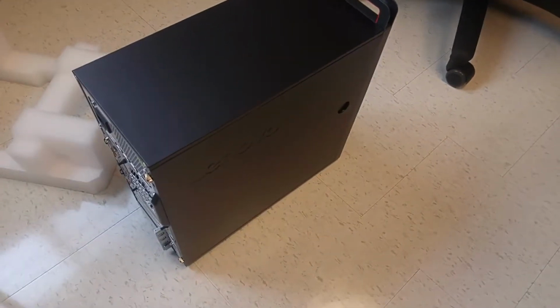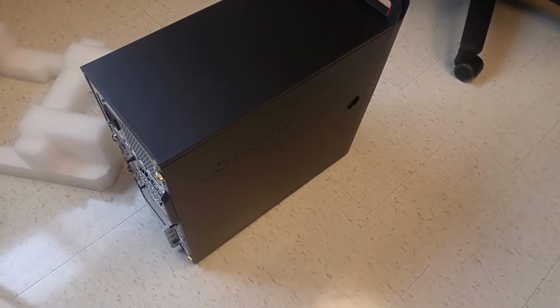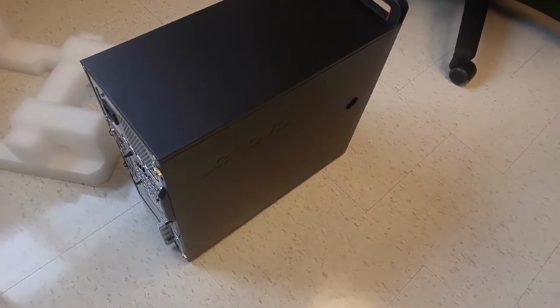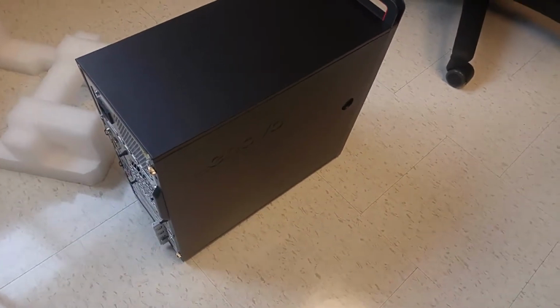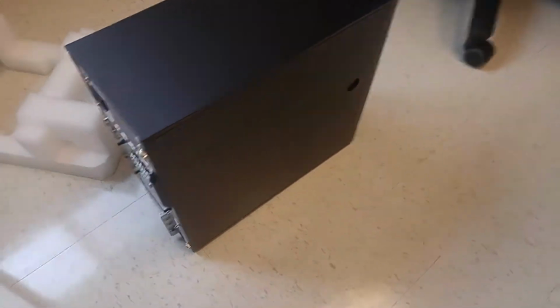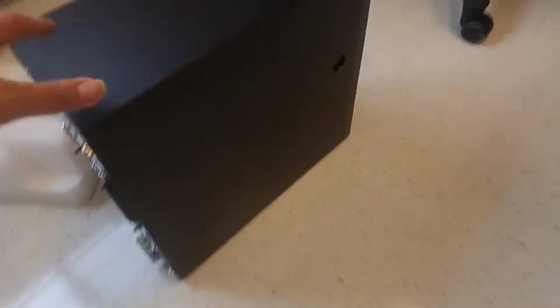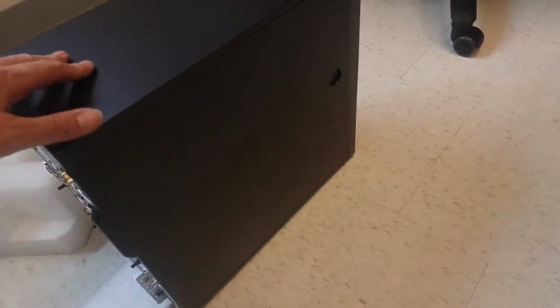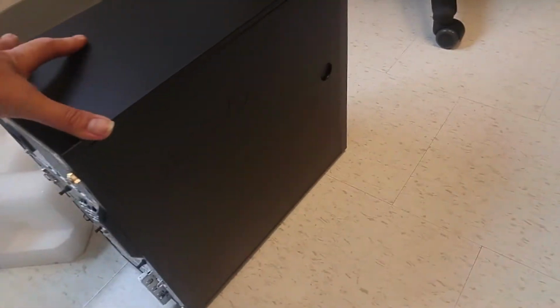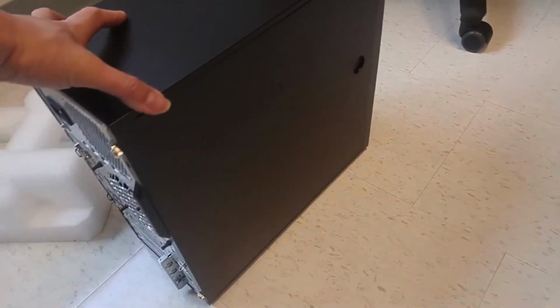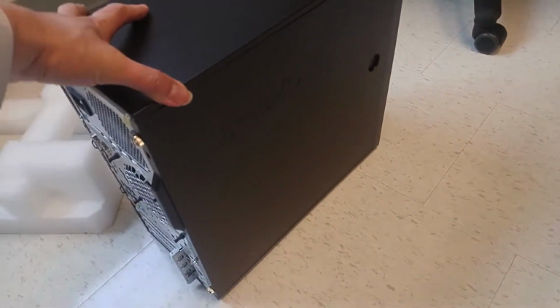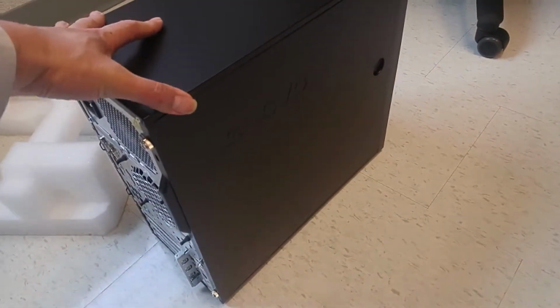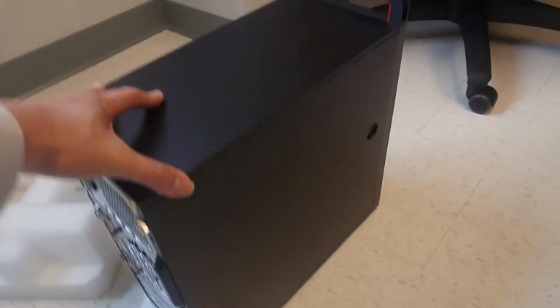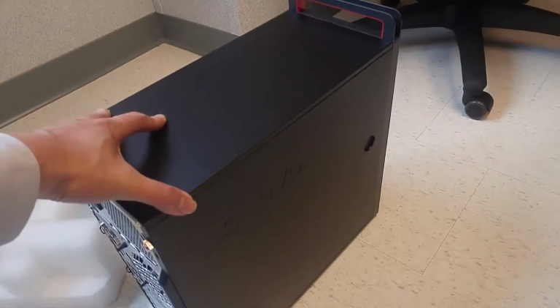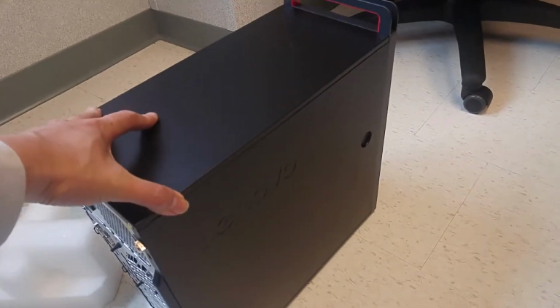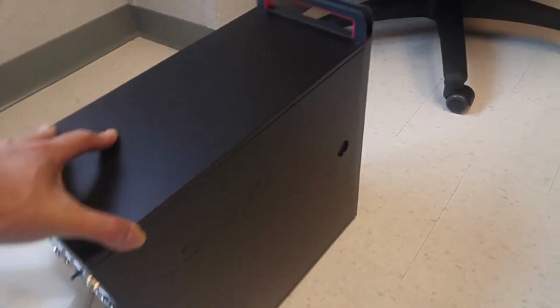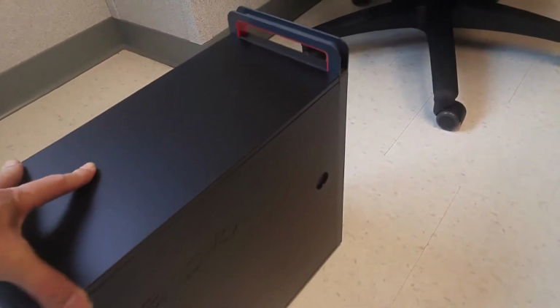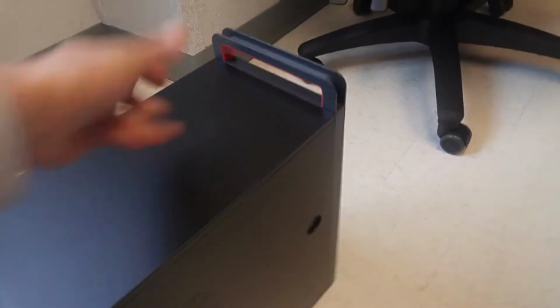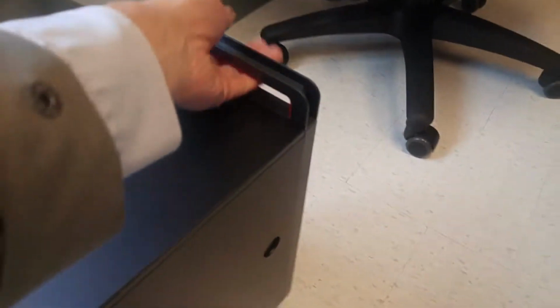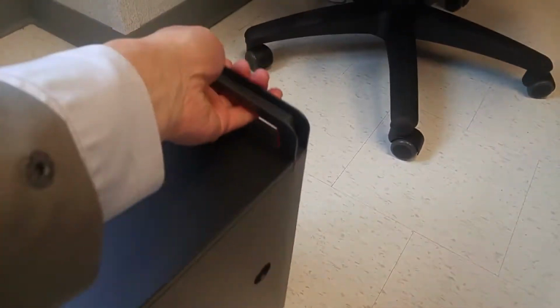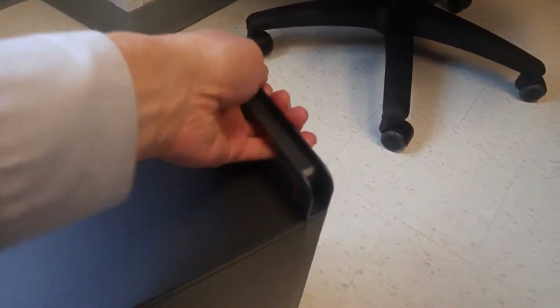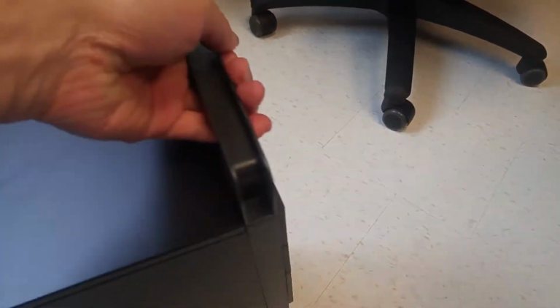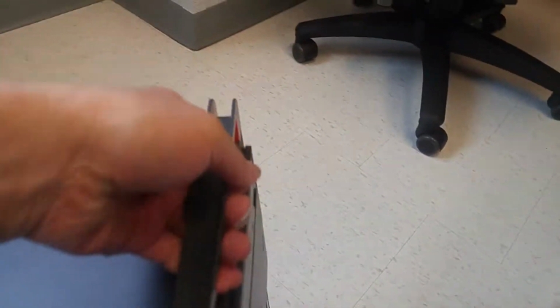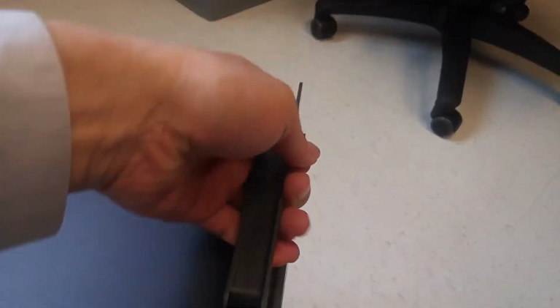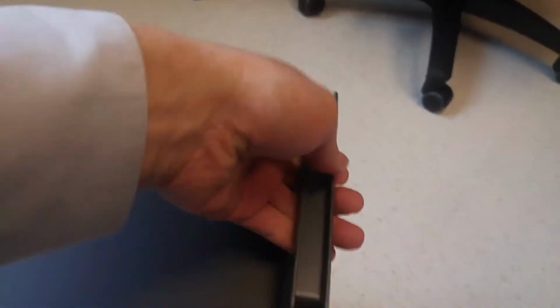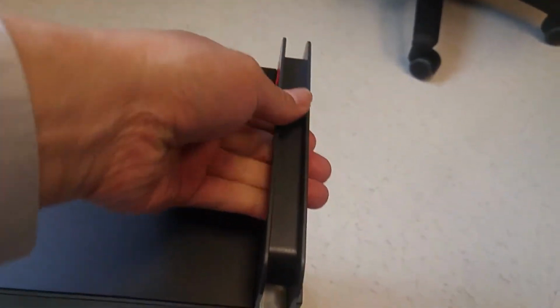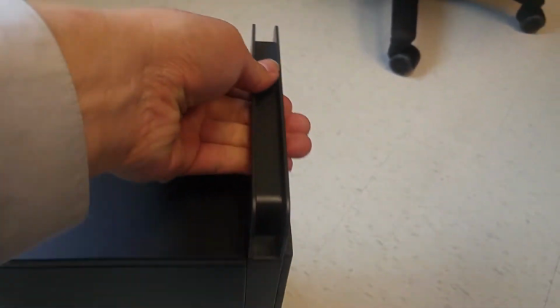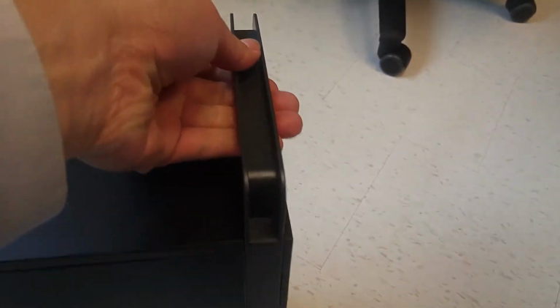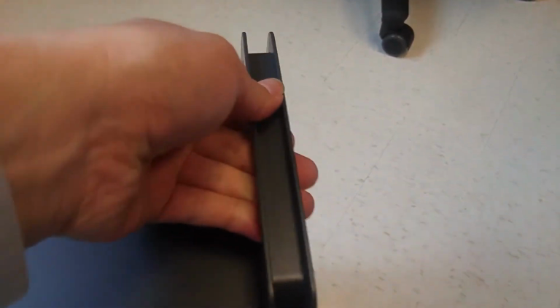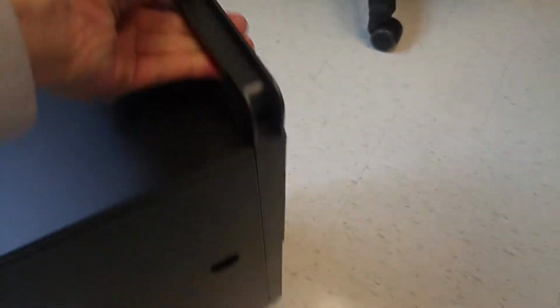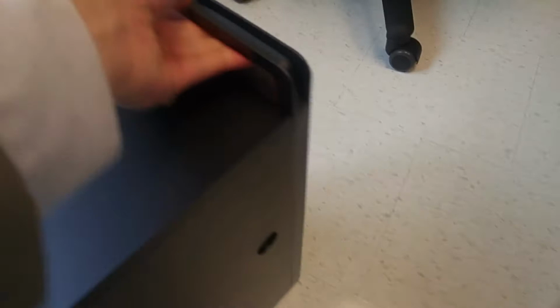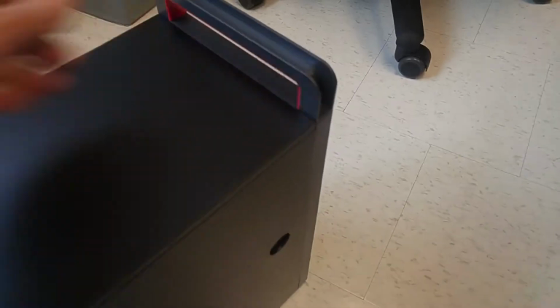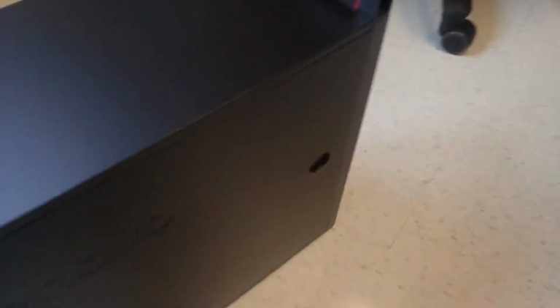Here's the tower itself. It's a full size tower computer and you got a handle to carry it. Very convenient.